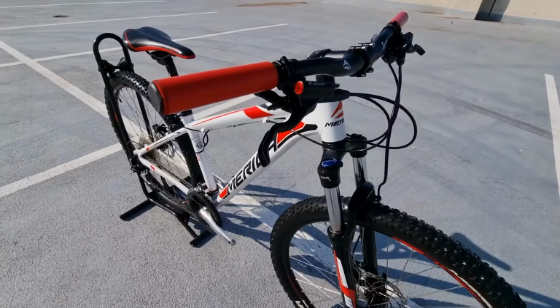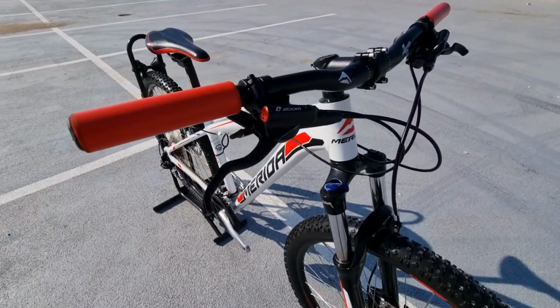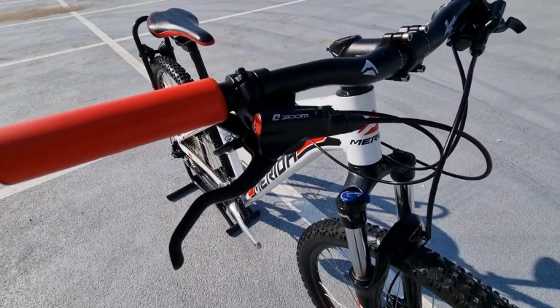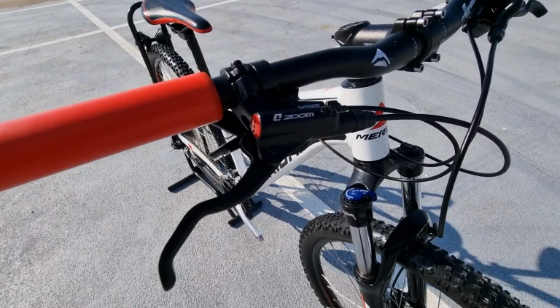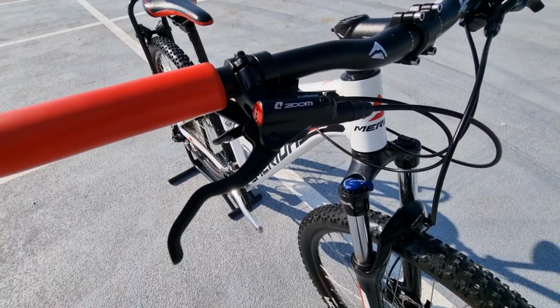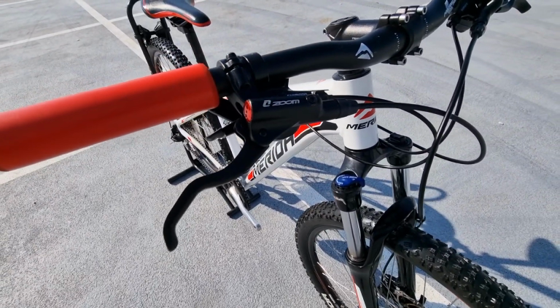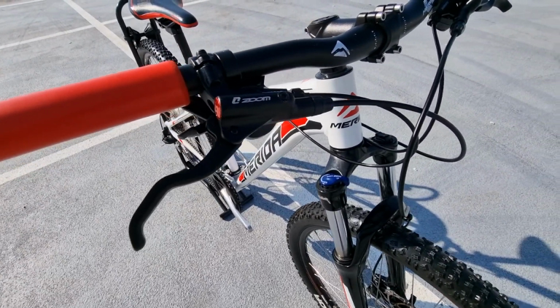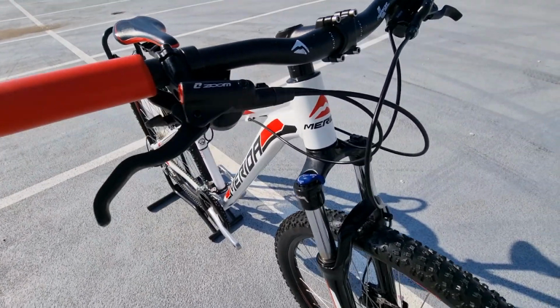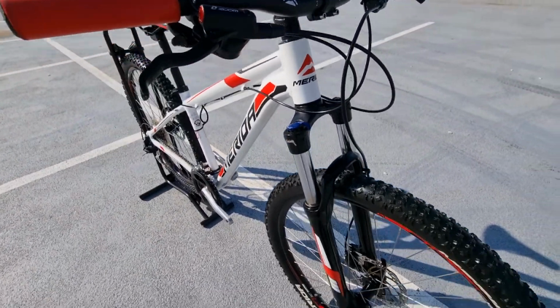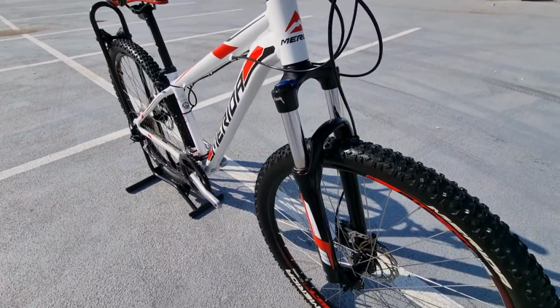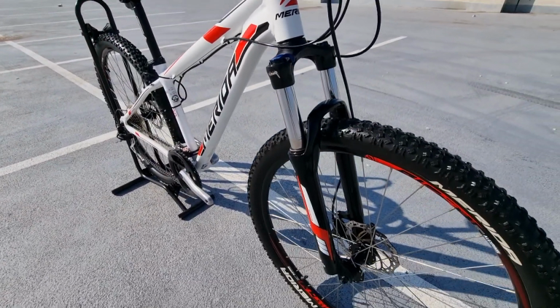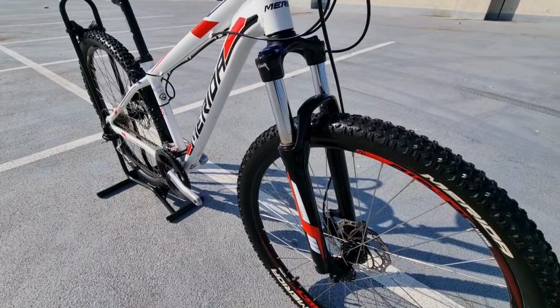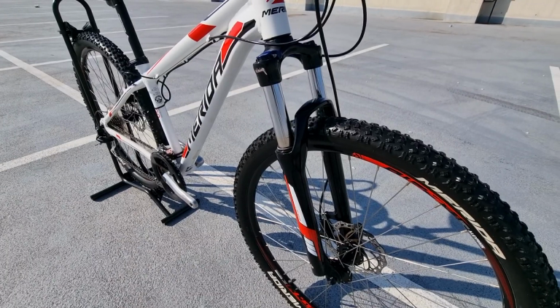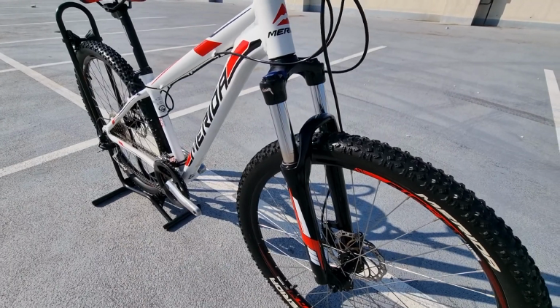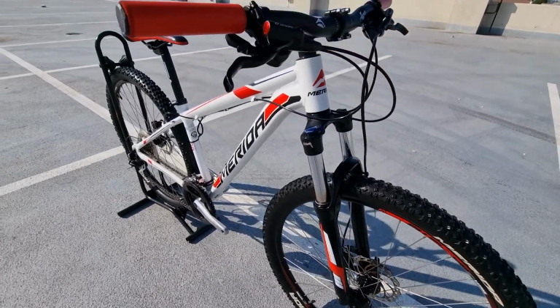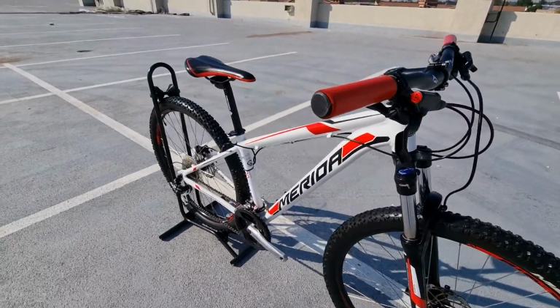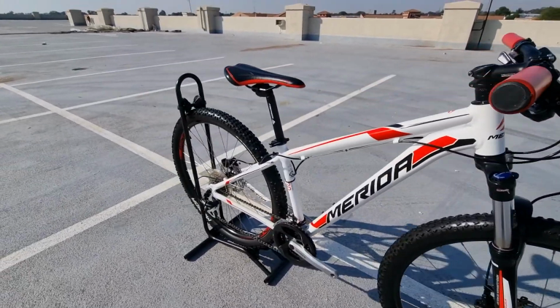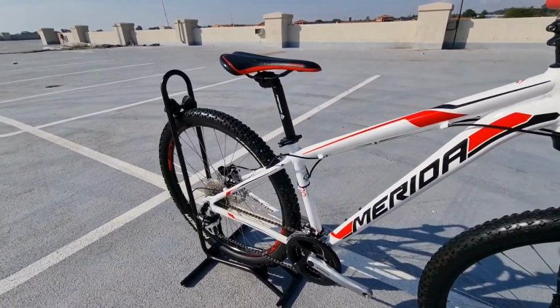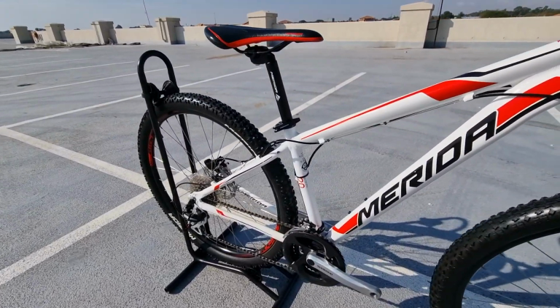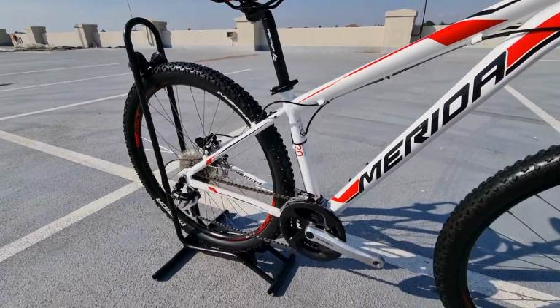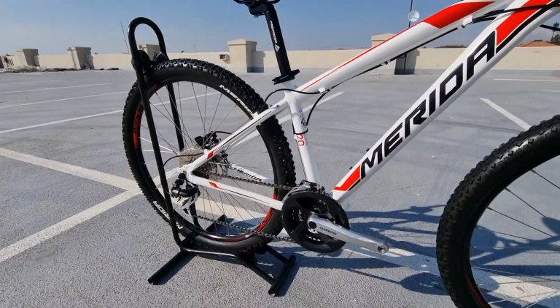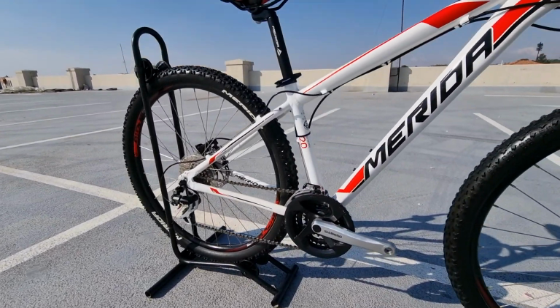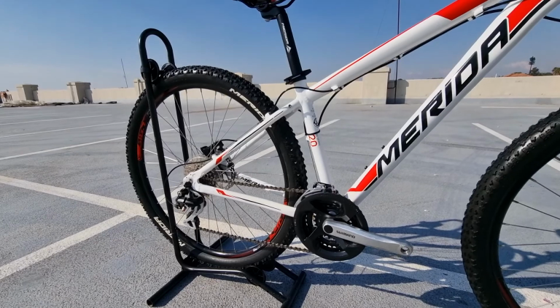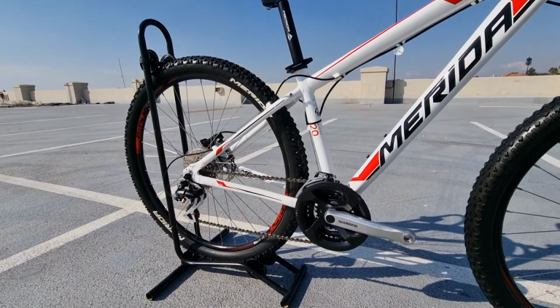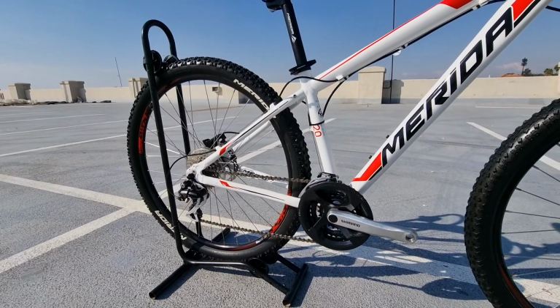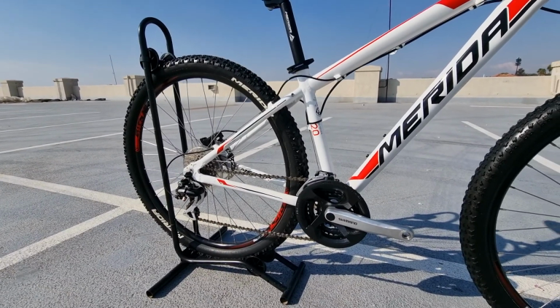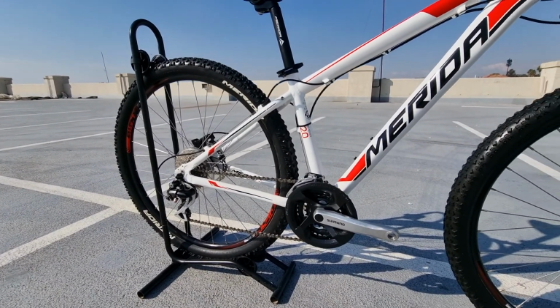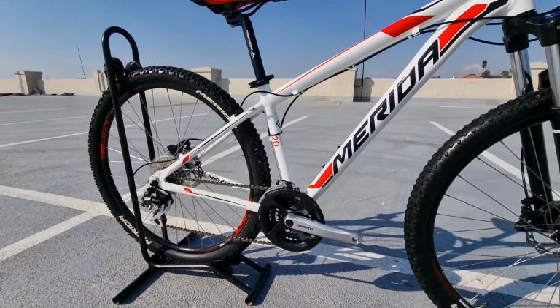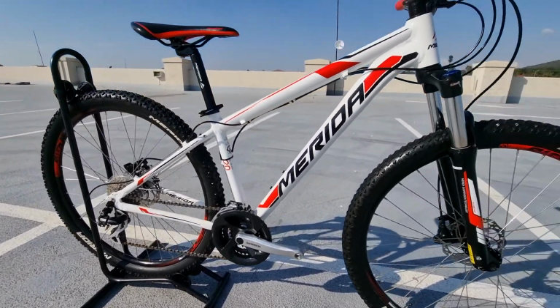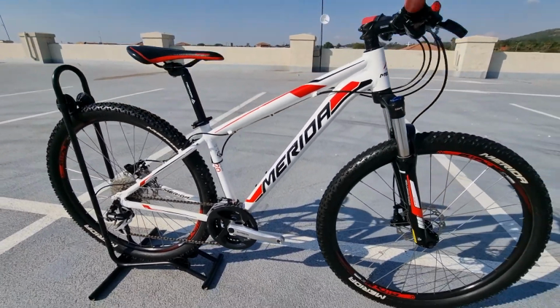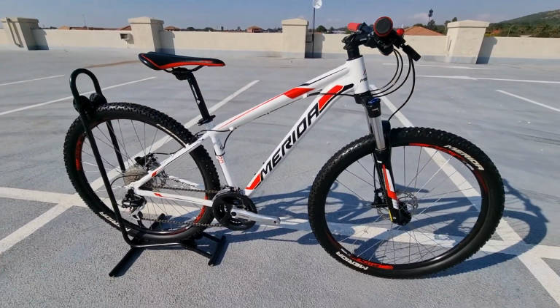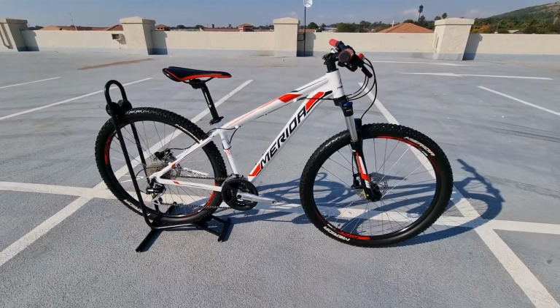On this bike we have some nice hydraulic disc brakes paired with a coil fork that has a lockout for ease of use. This bike is fully kitted with Shimano componentry with a 3x8 drivetrain. View this and more at thebikevendor.ca.